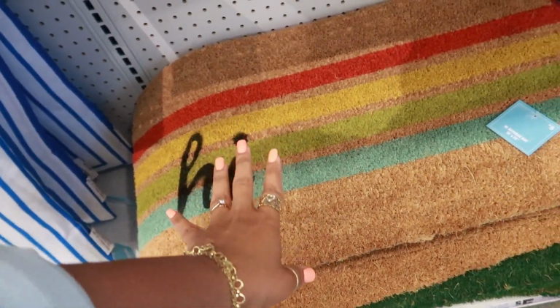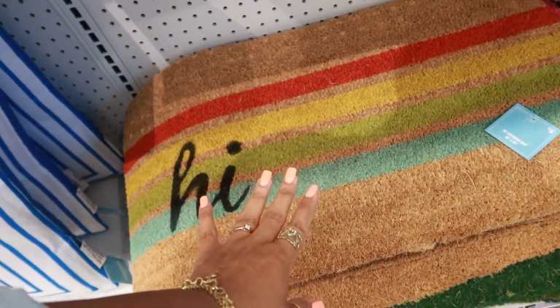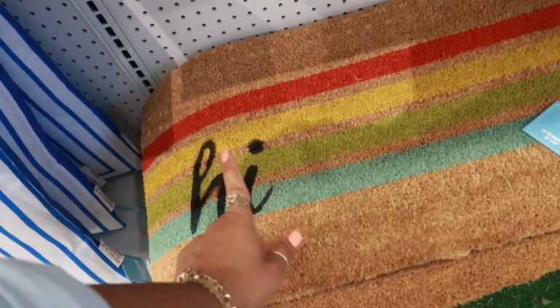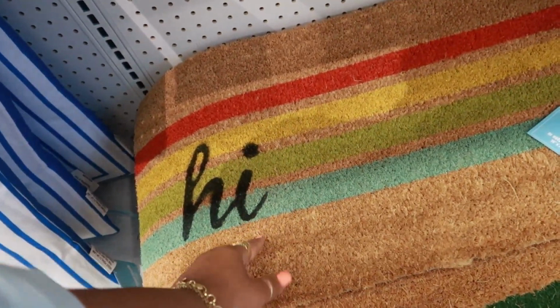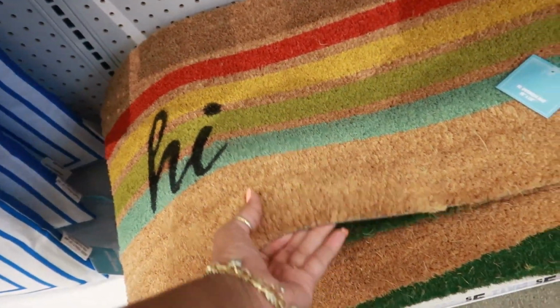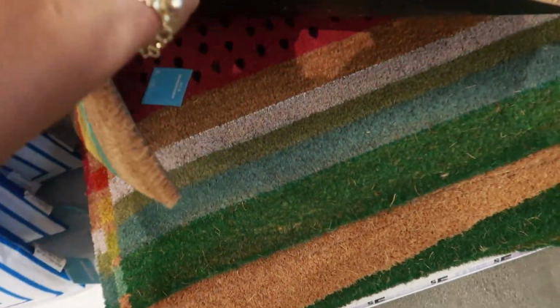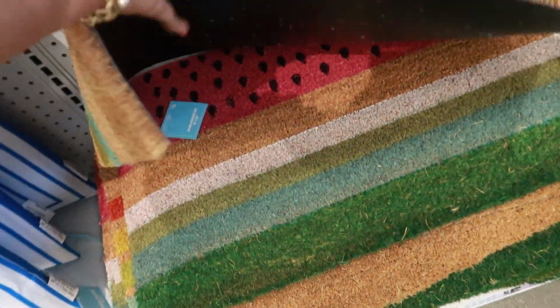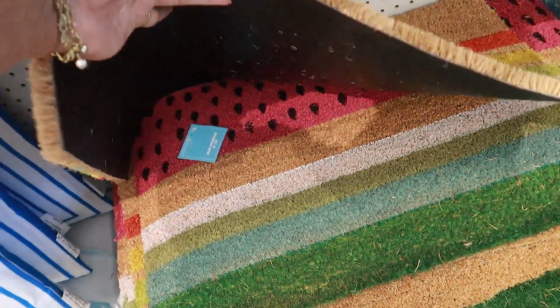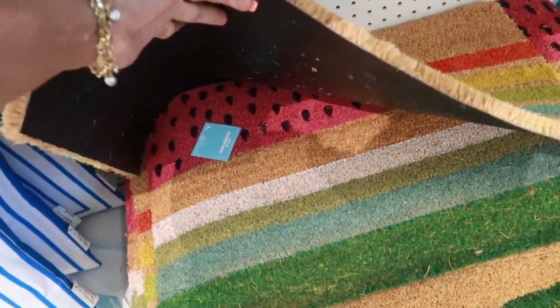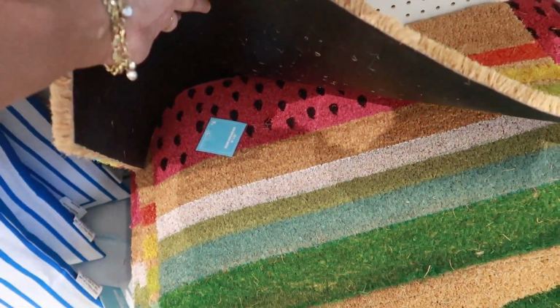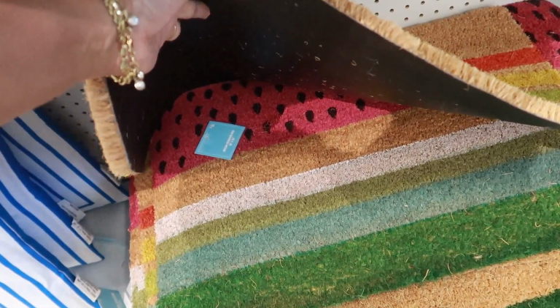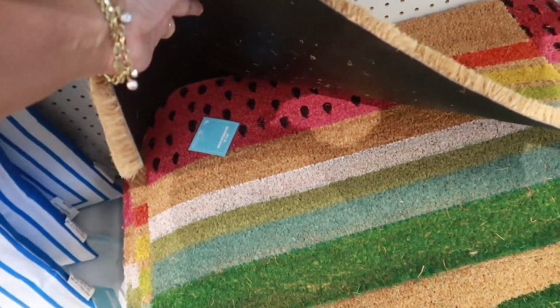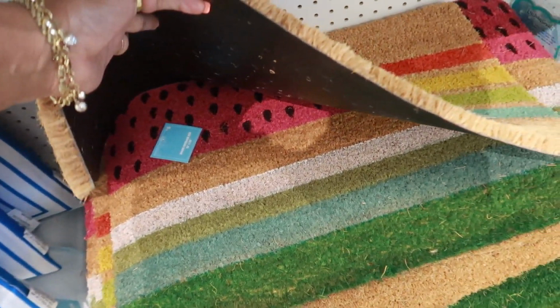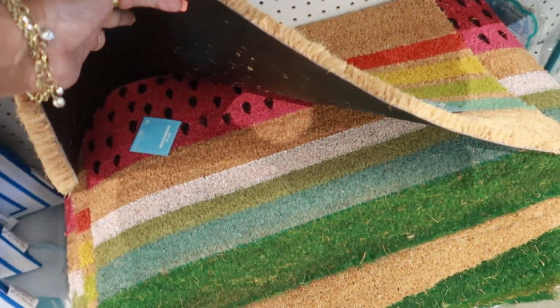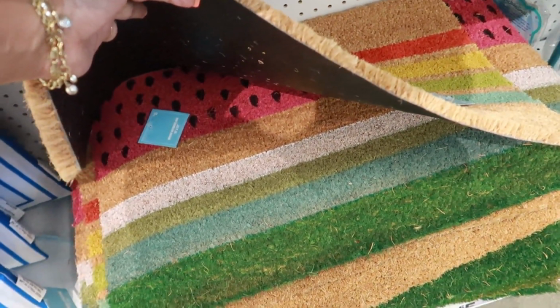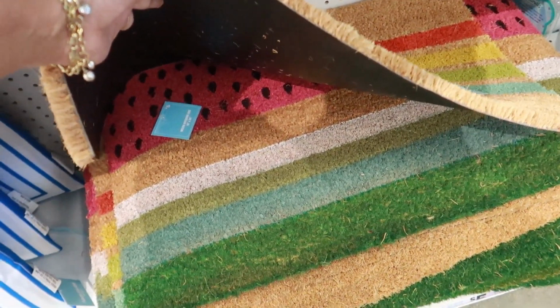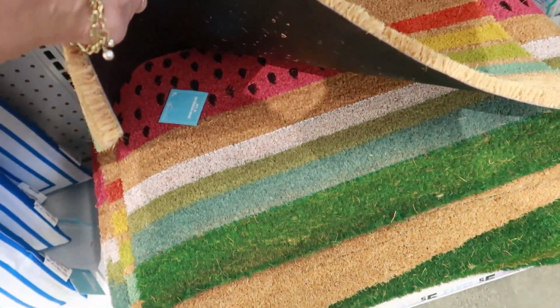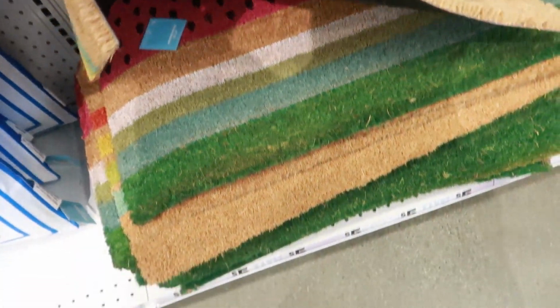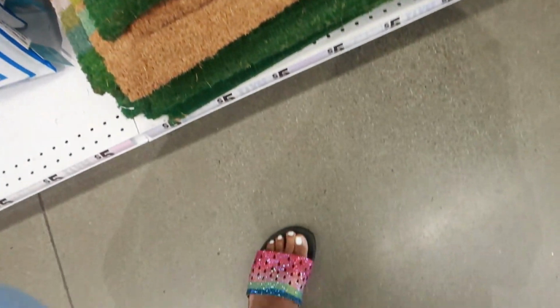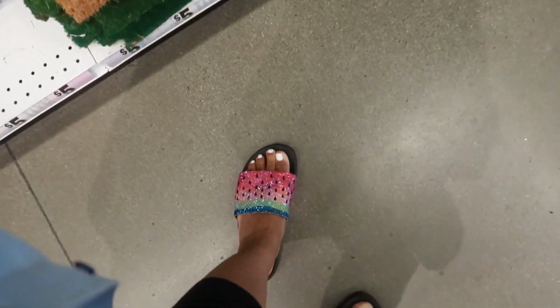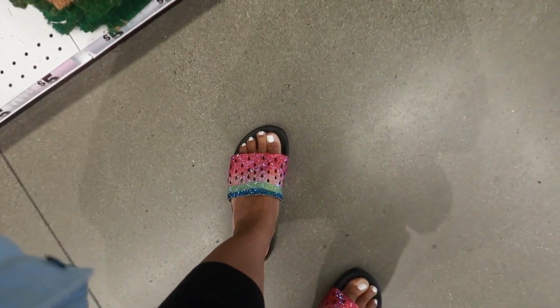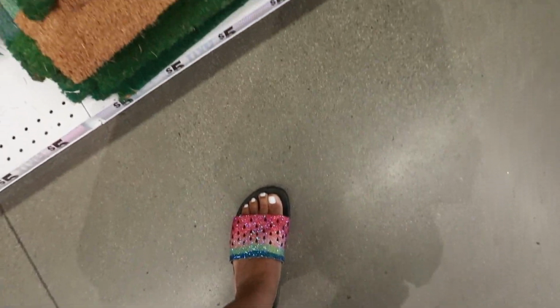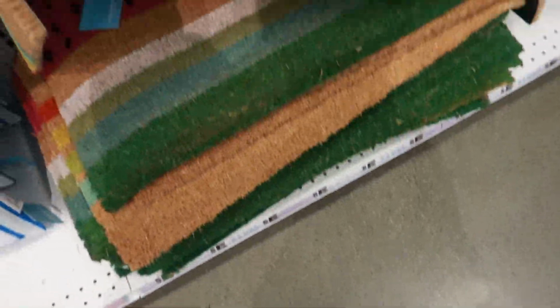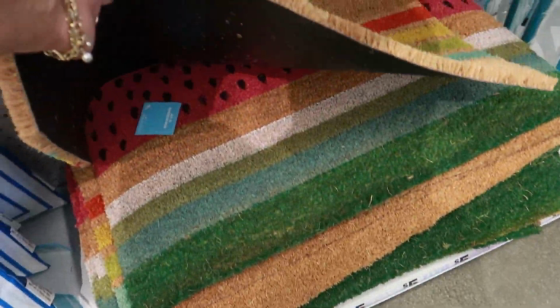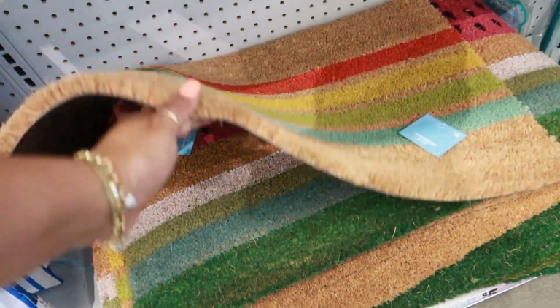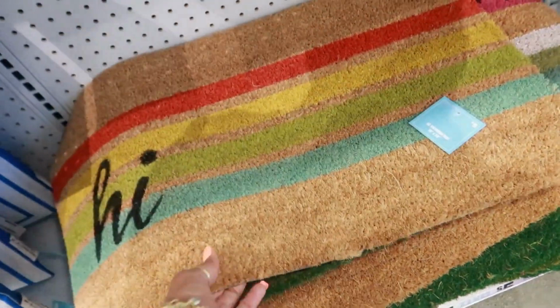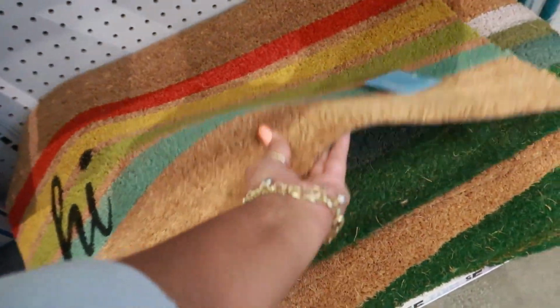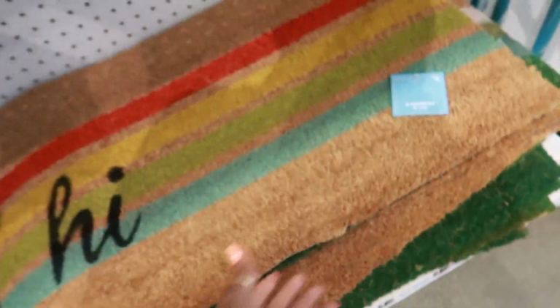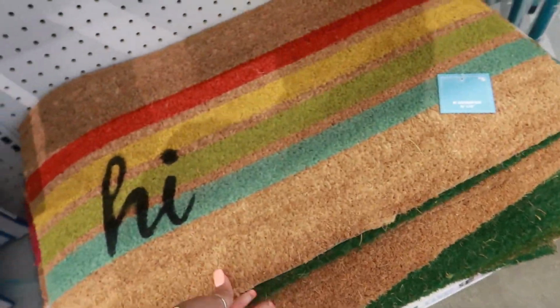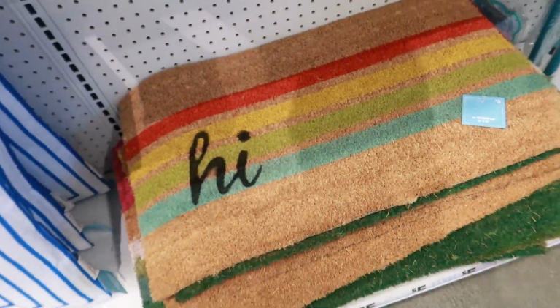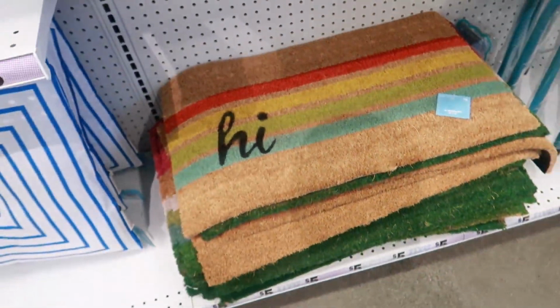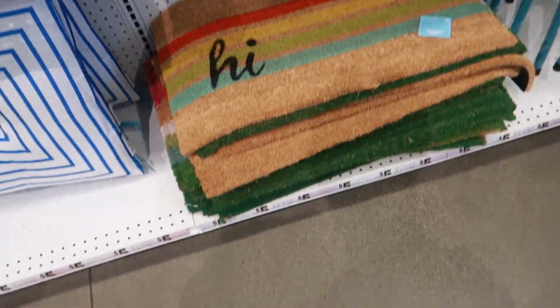They do have some cute doormats. That one that says hi. And then they have this one that has the watermelon print. Kind of looks like the shoes I have on today. Look at that — watermelon.